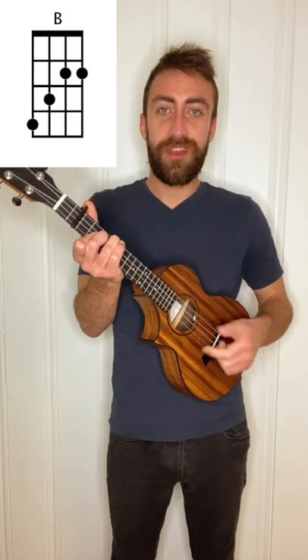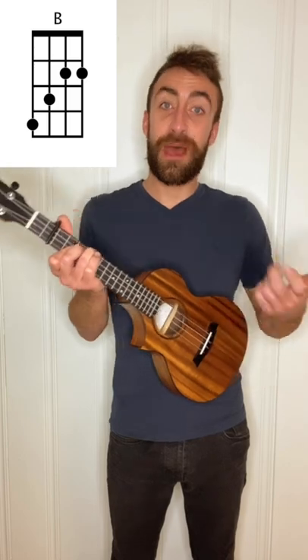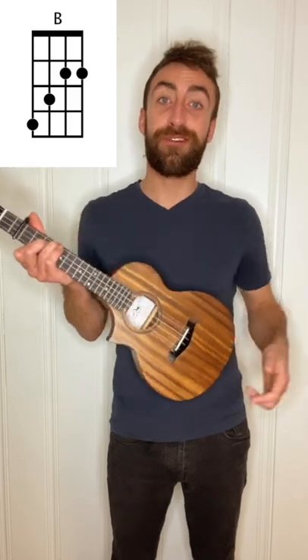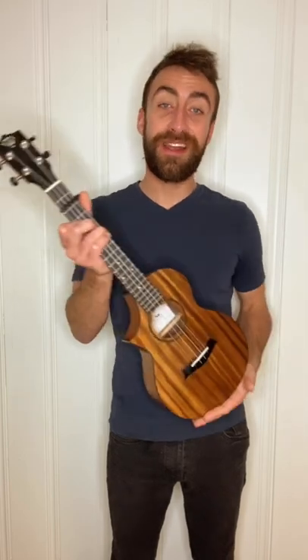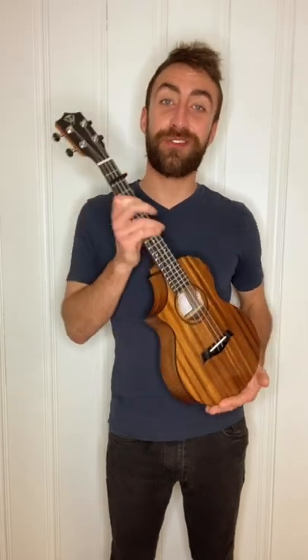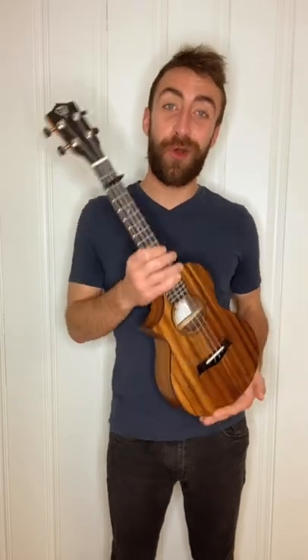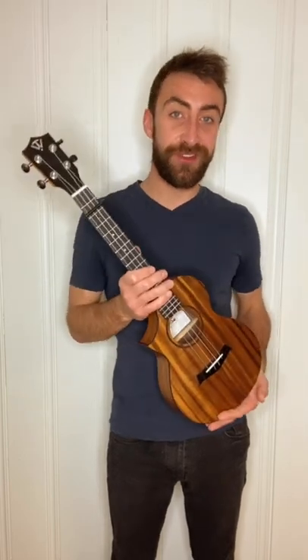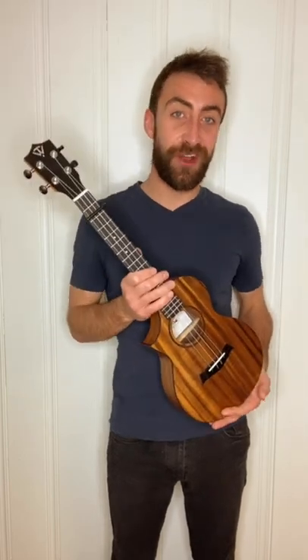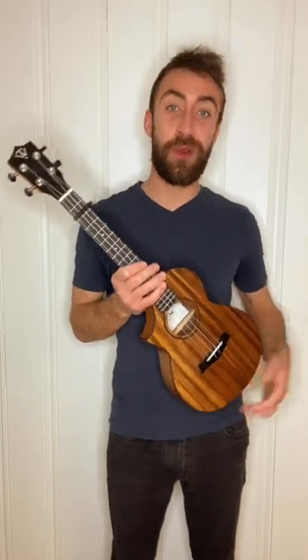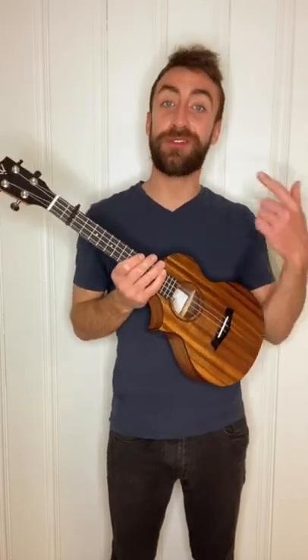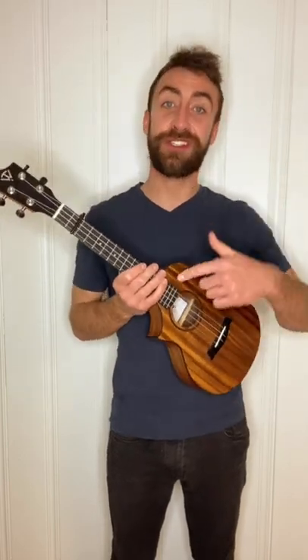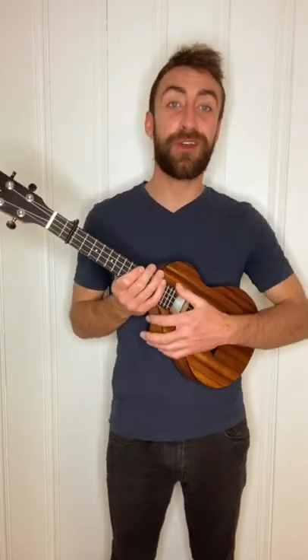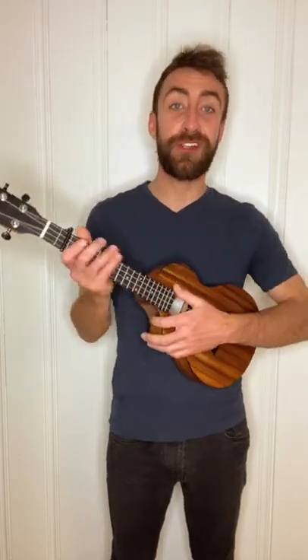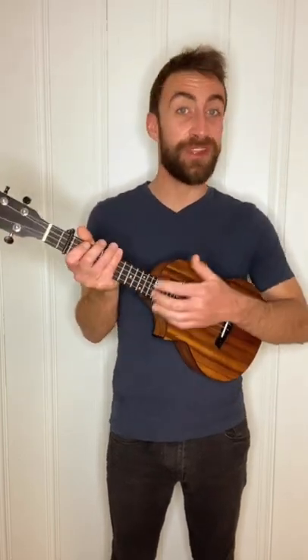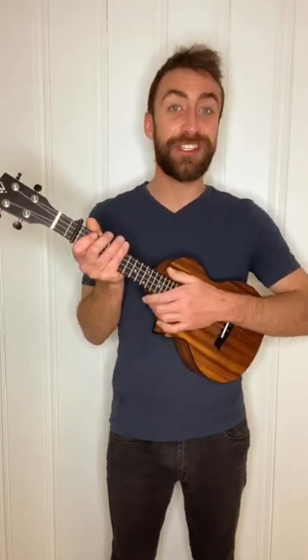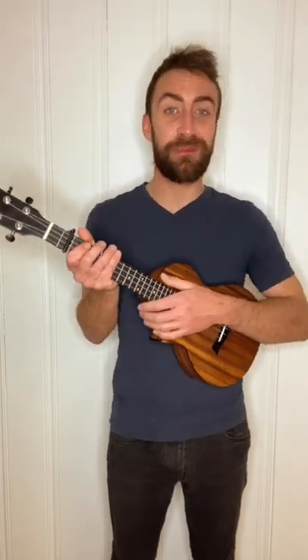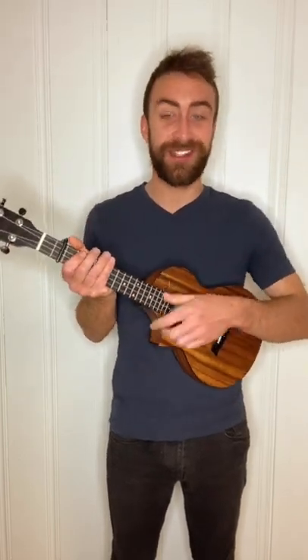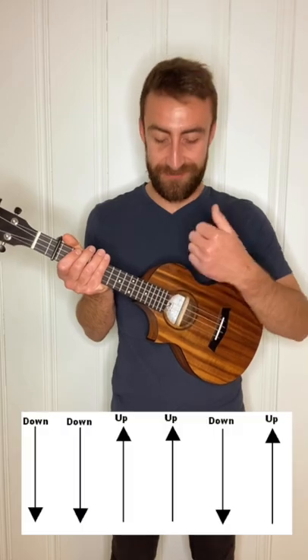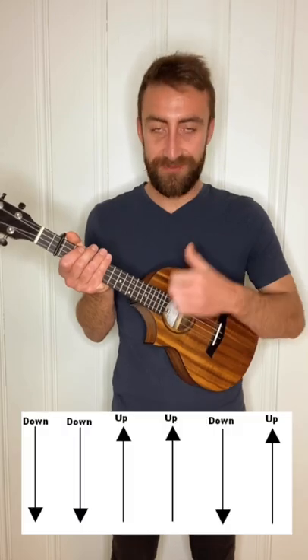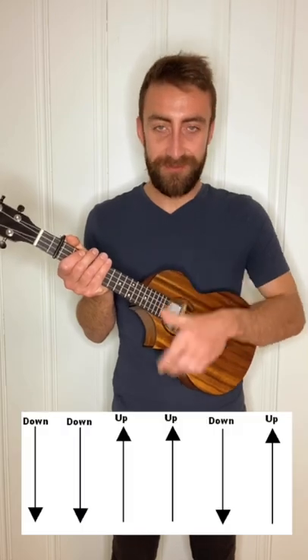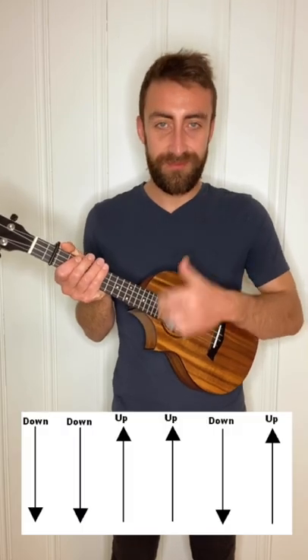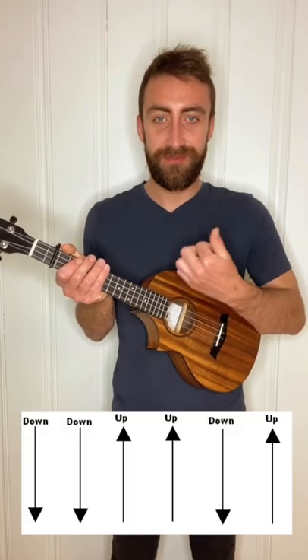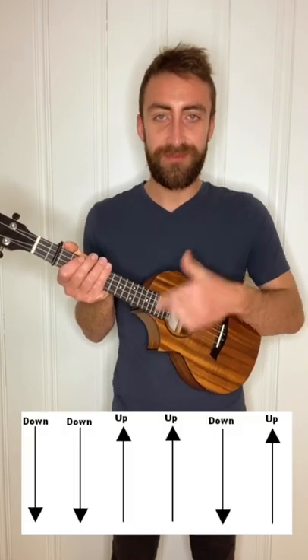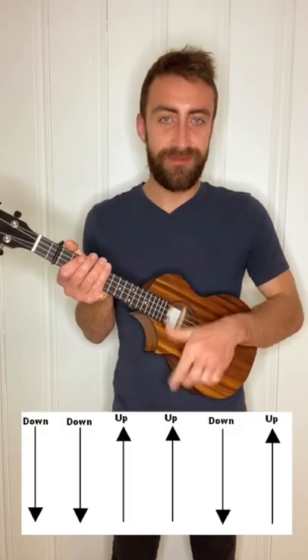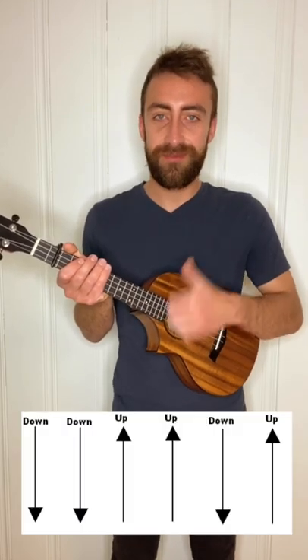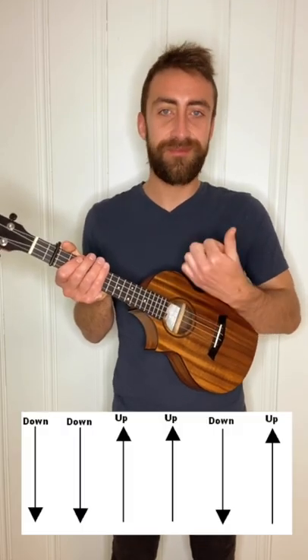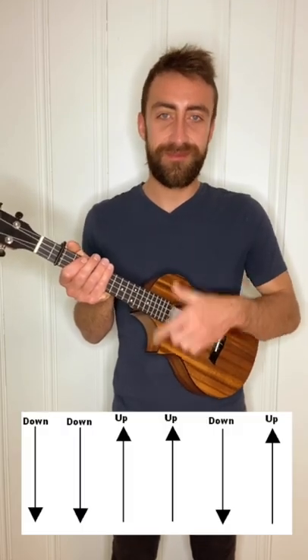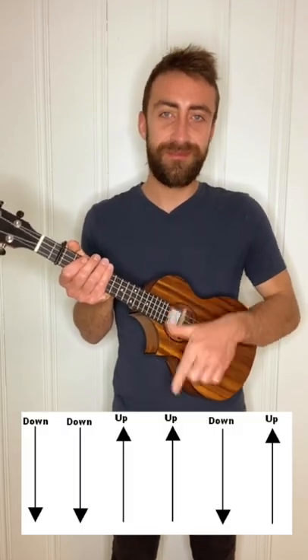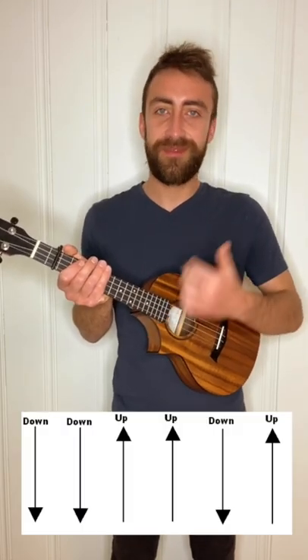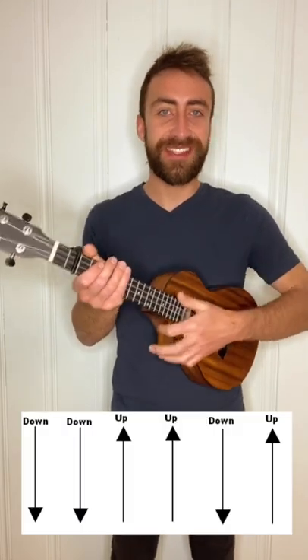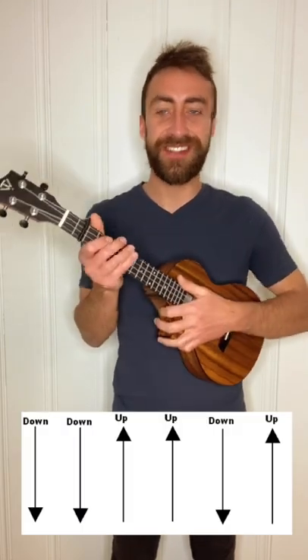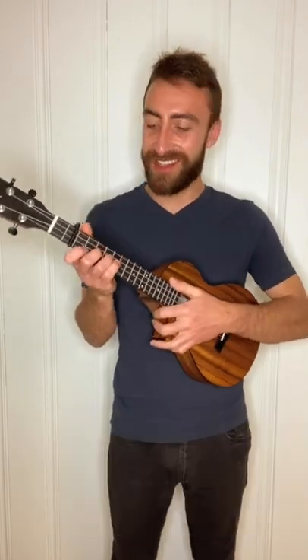That pattern repeats until the chorus of the song, where we use those same chords but with this strumming pattern. It sounds like this.